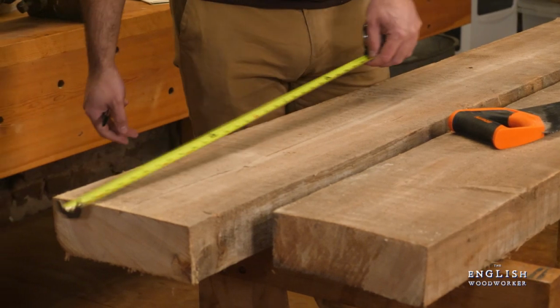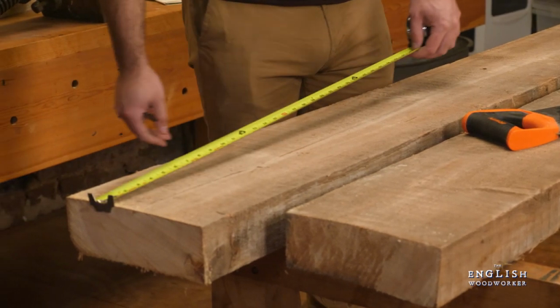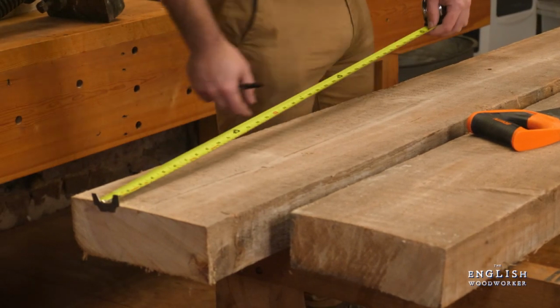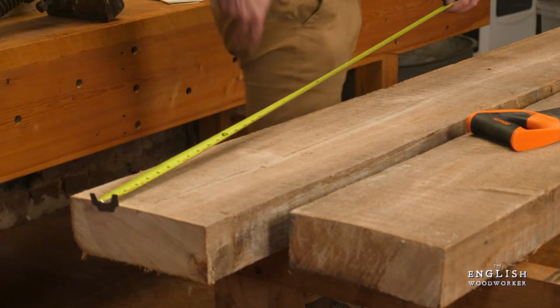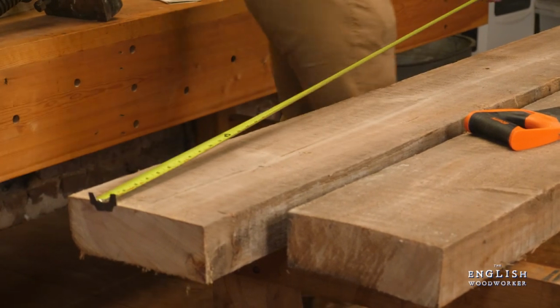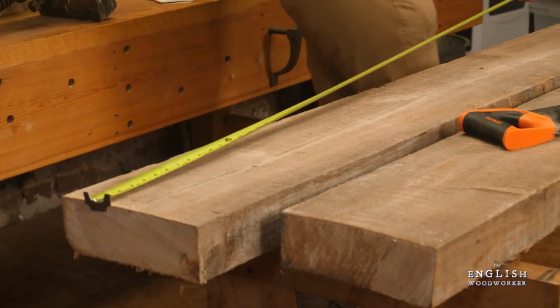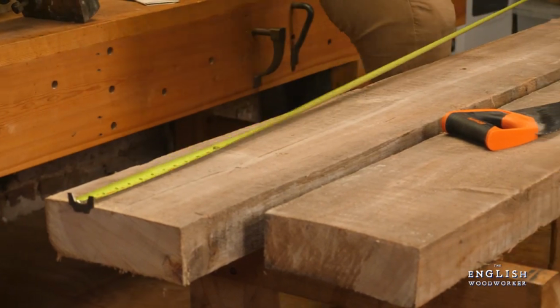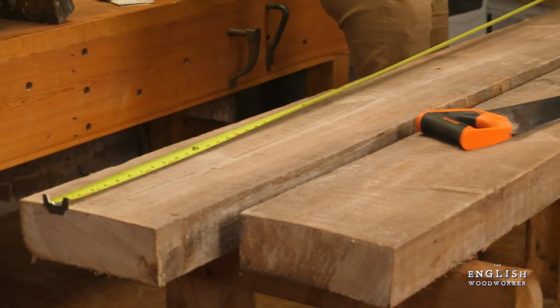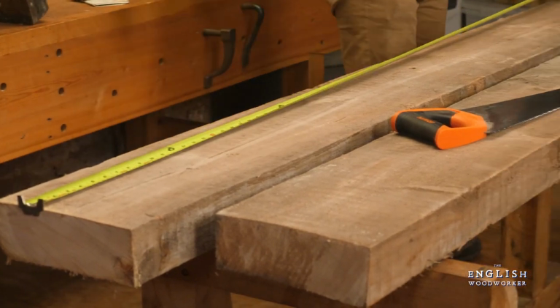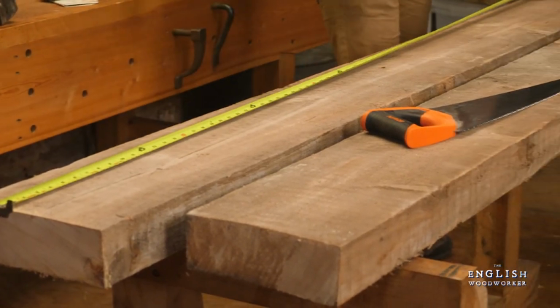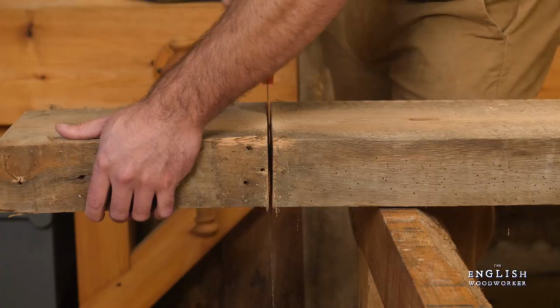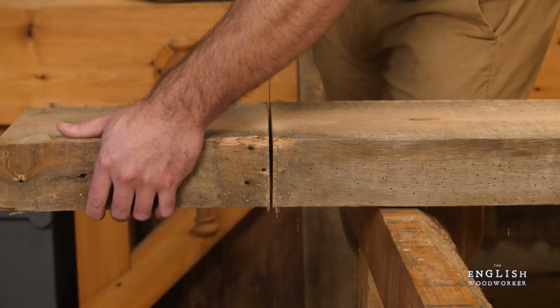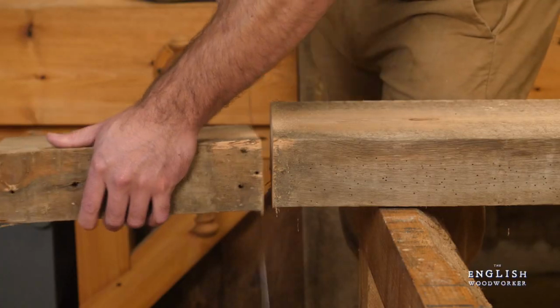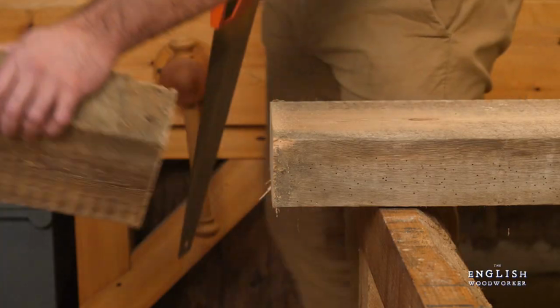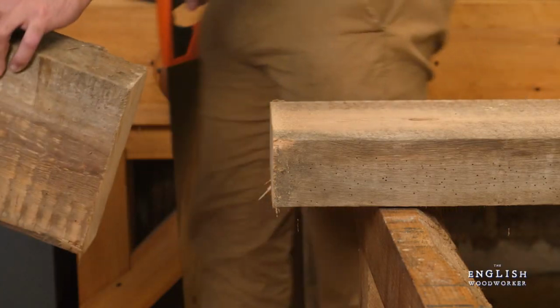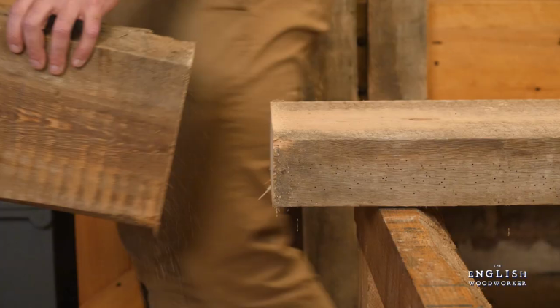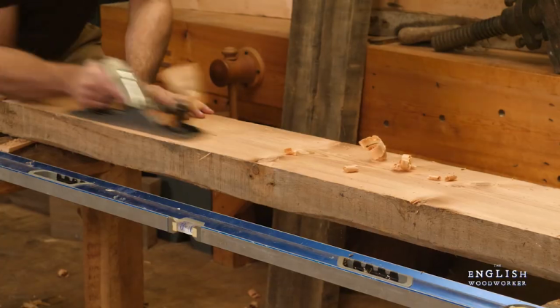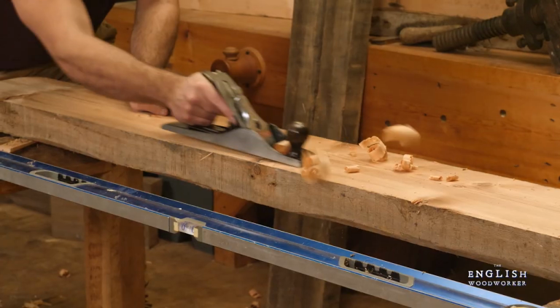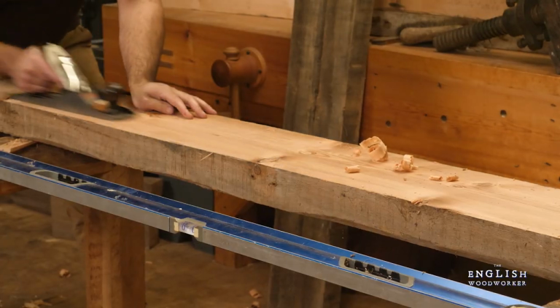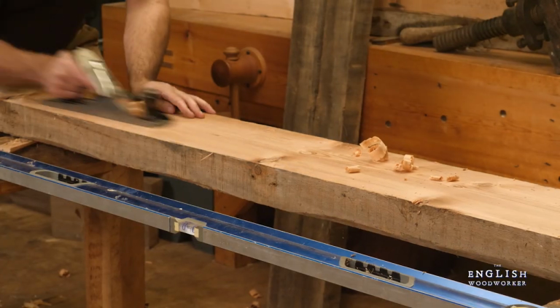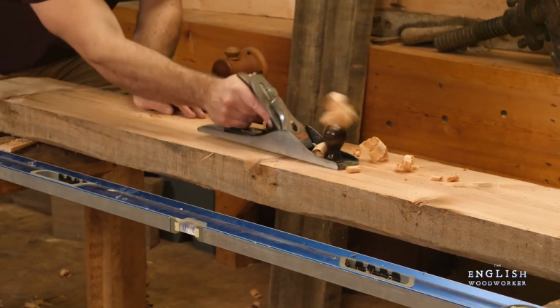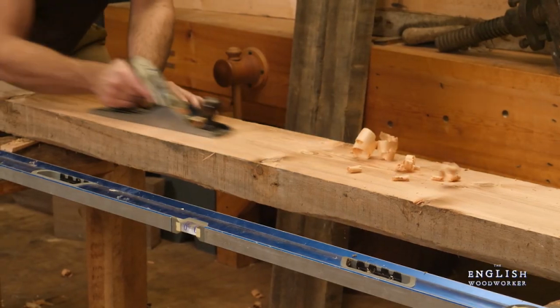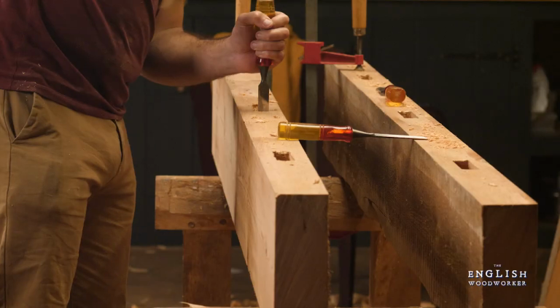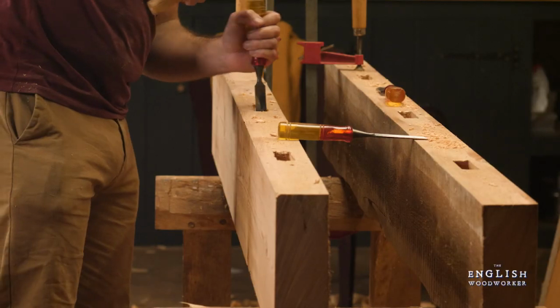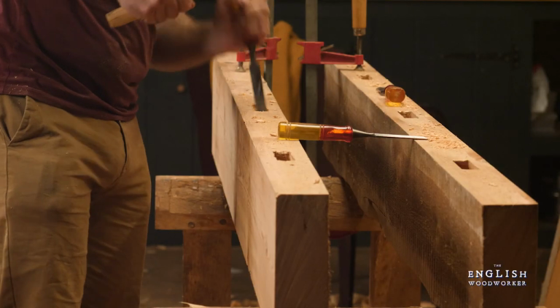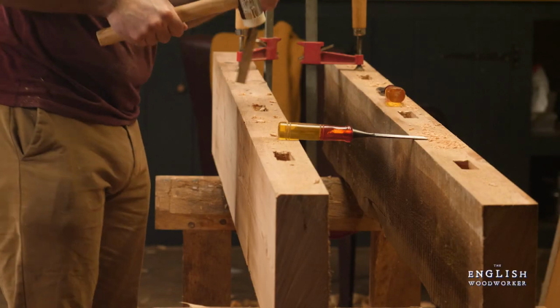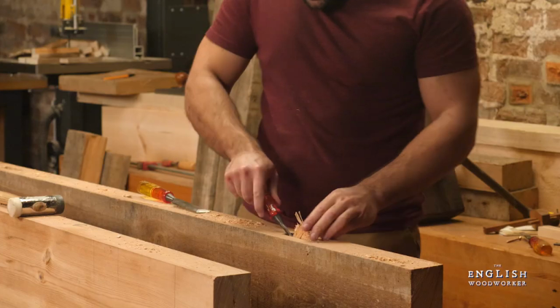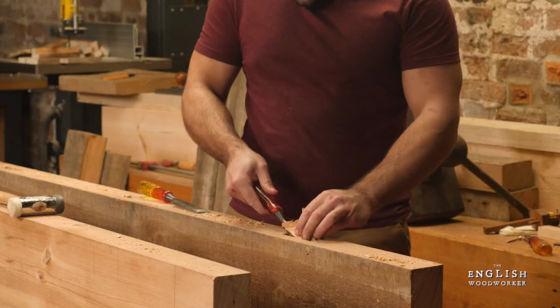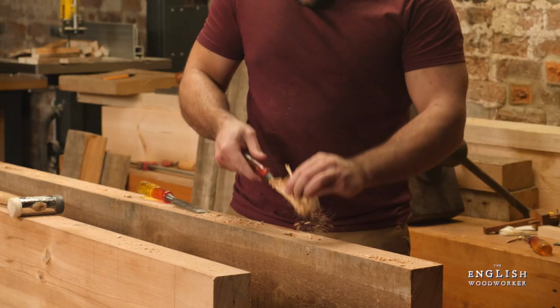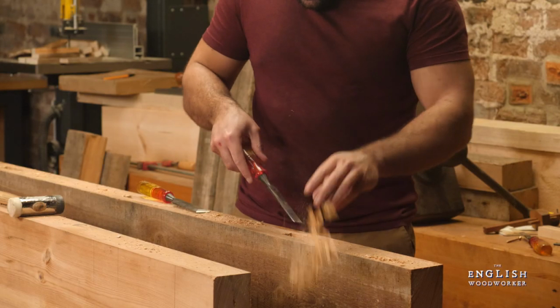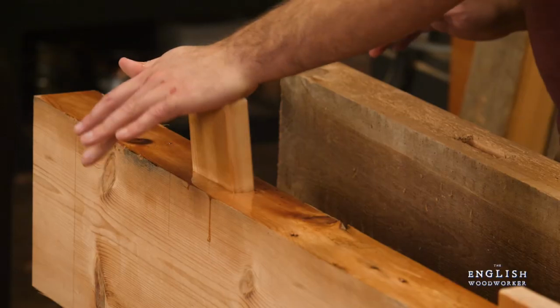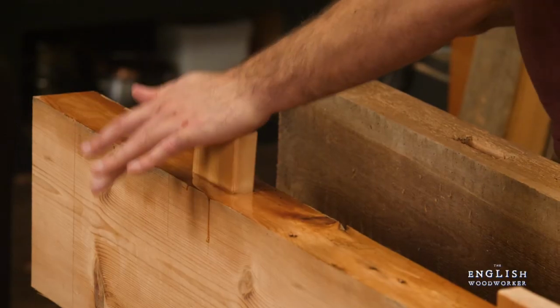I've cobbled it together with some old joists from a collapsed roof, along with some other odds and sods. You can opt for anything you like, but softwood will certainly do the trick if you're after a fast, cheap build.